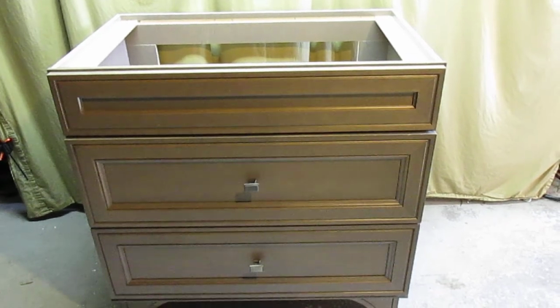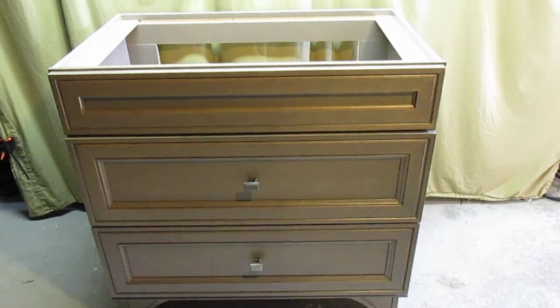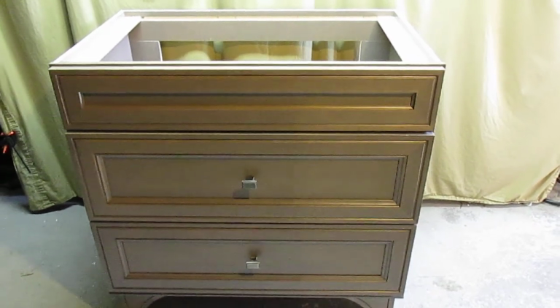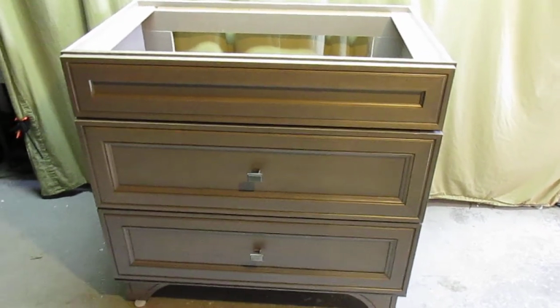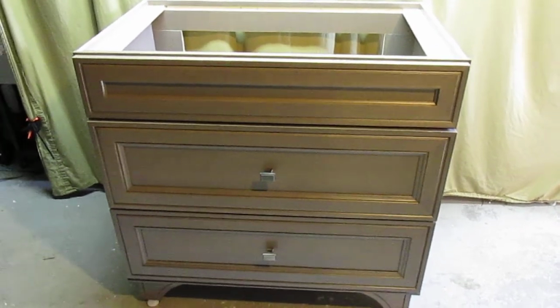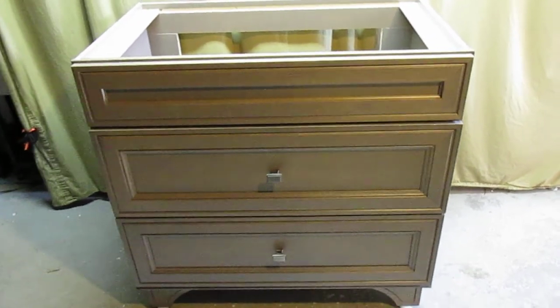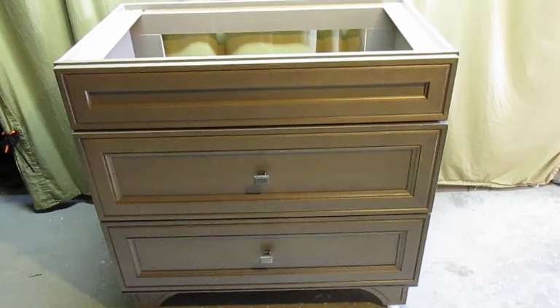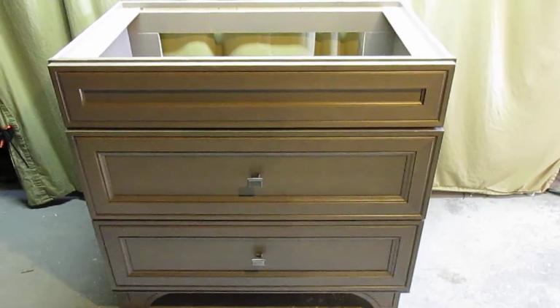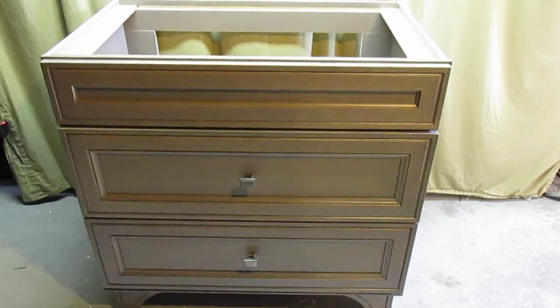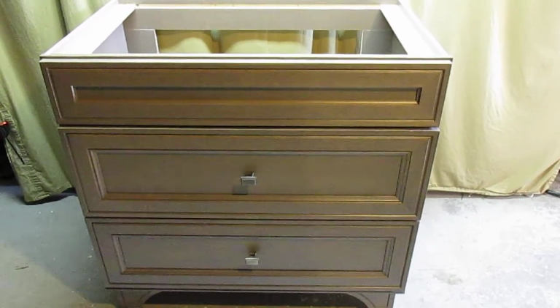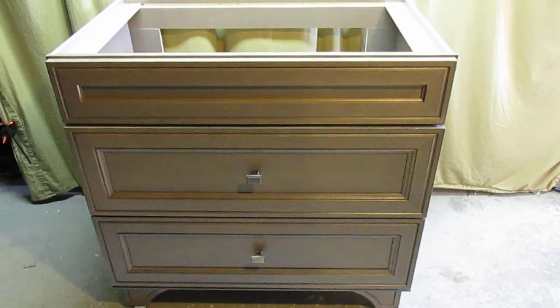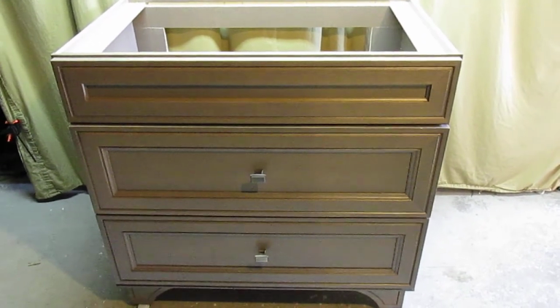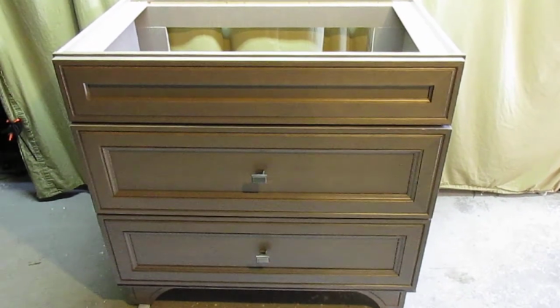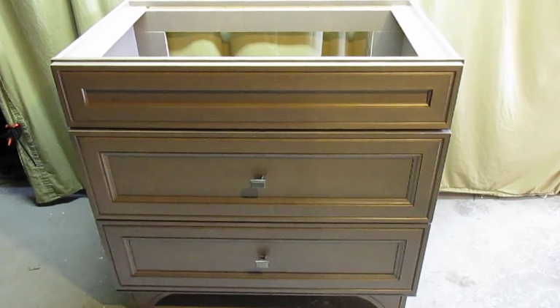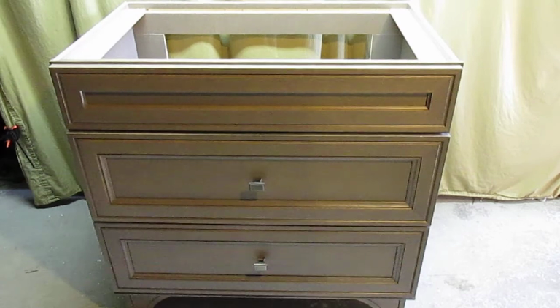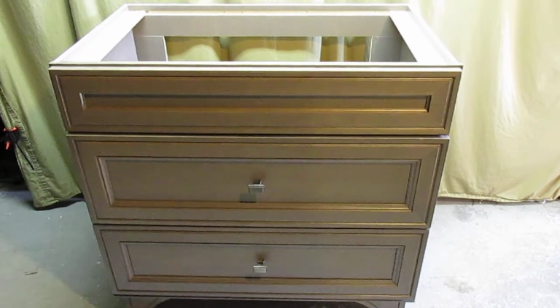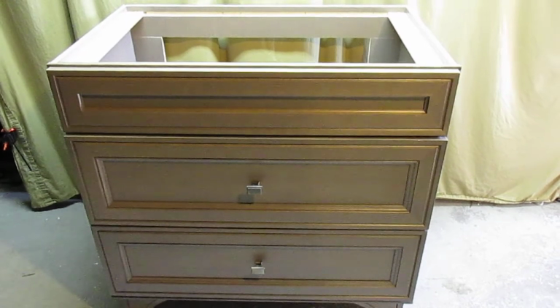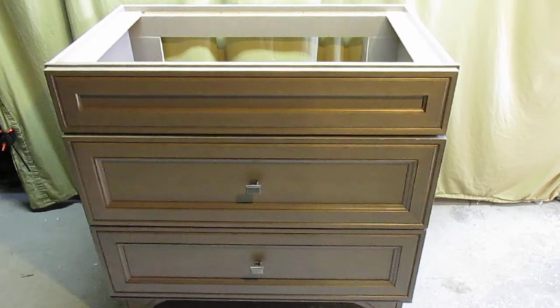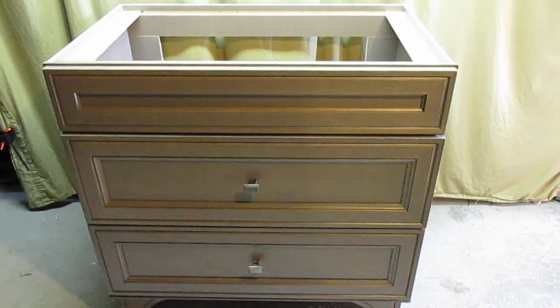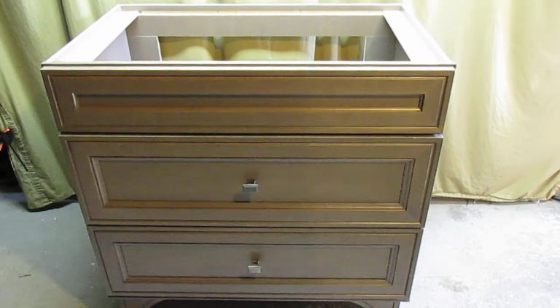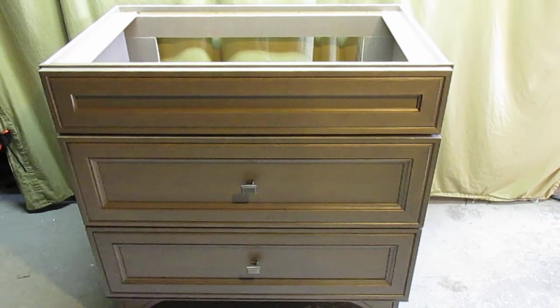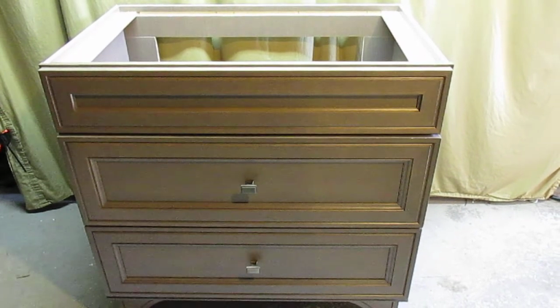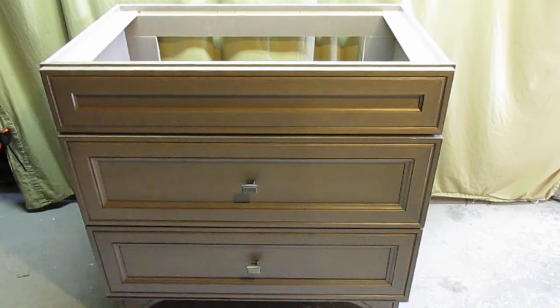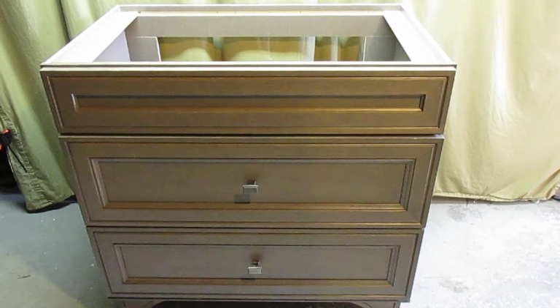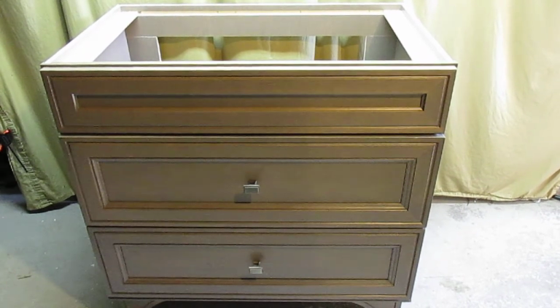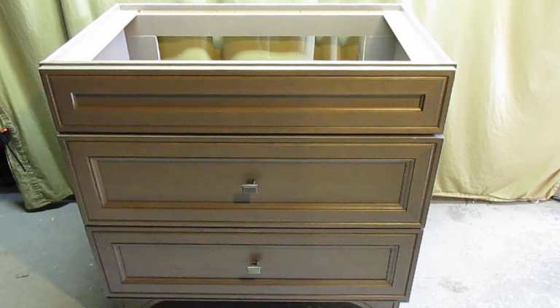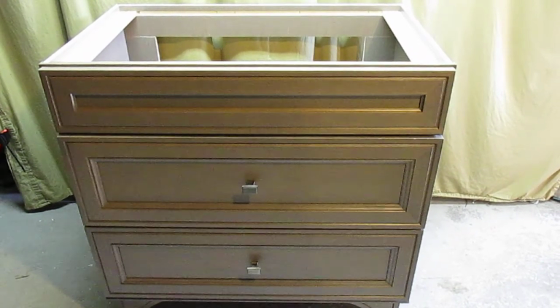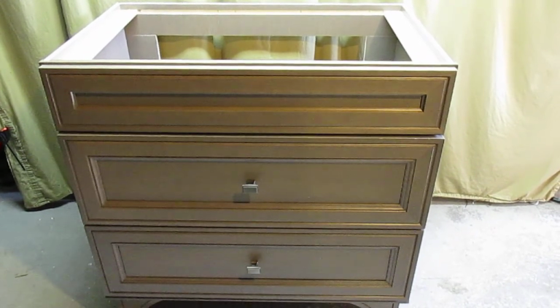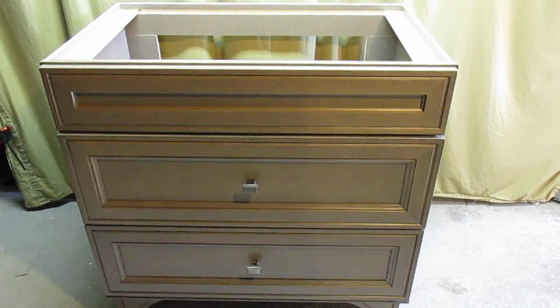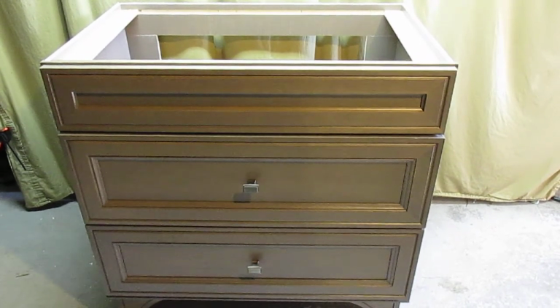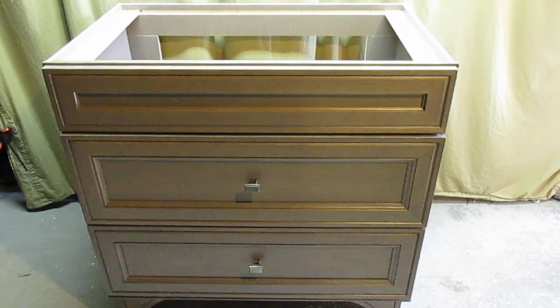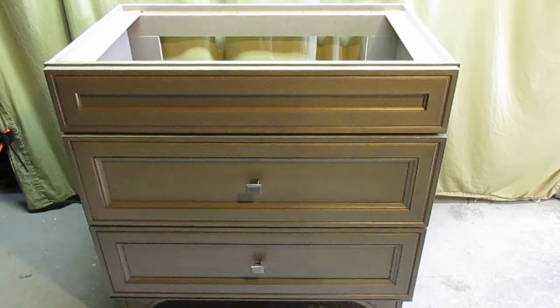Let's take a quick look at the construction of the Albright 36 inch vanity top in winter color. This is available through Home Depot.